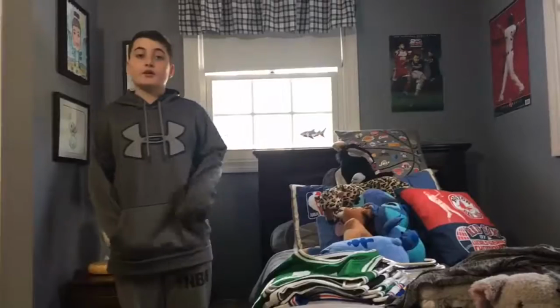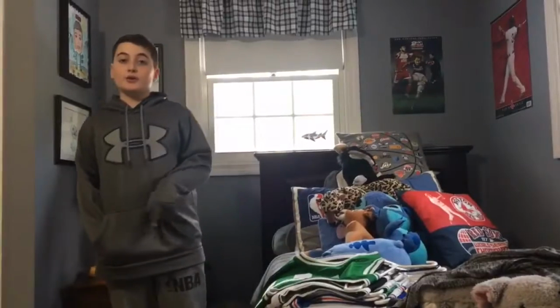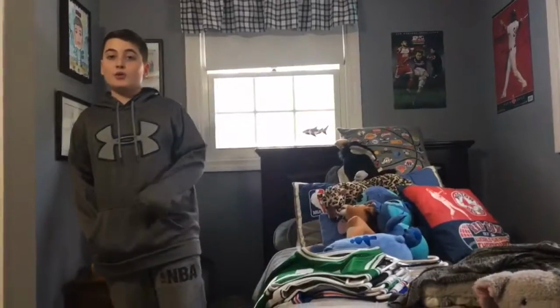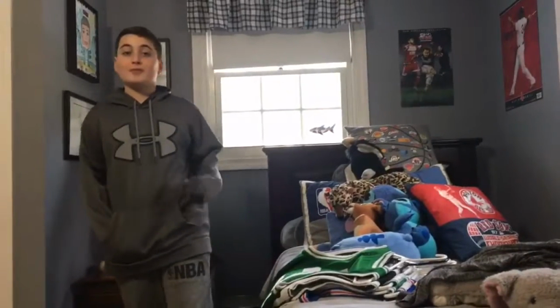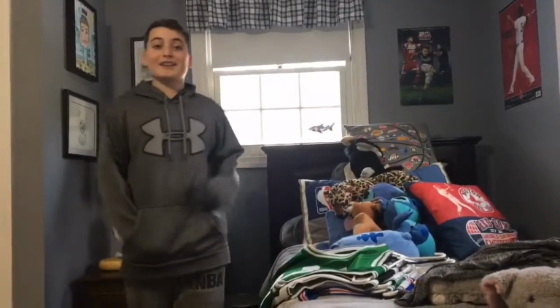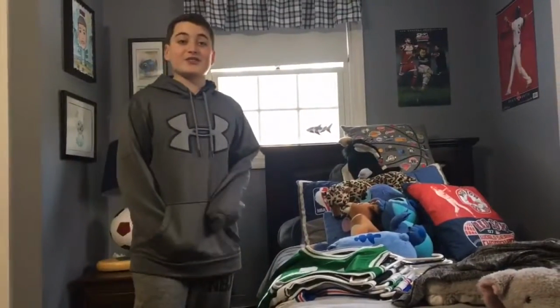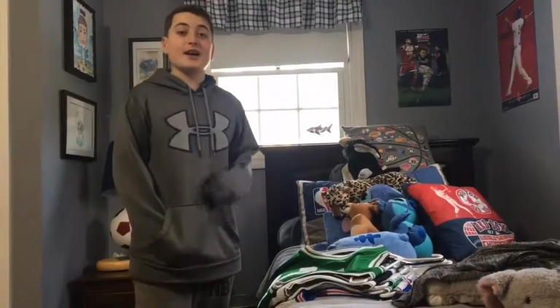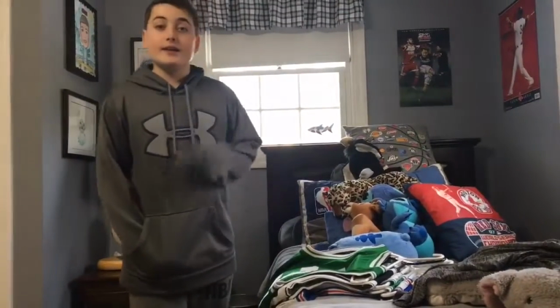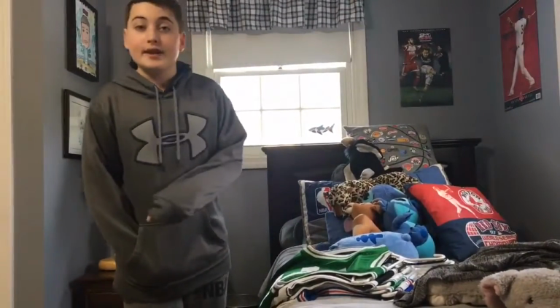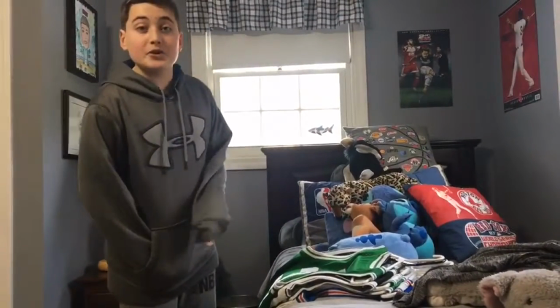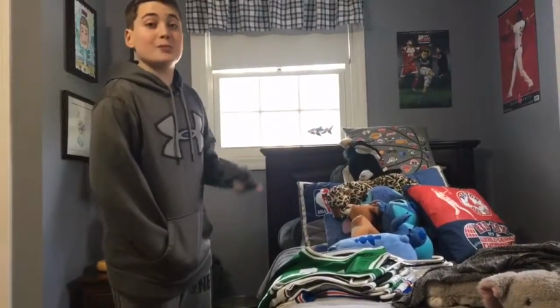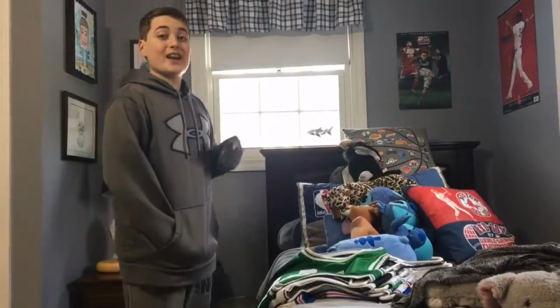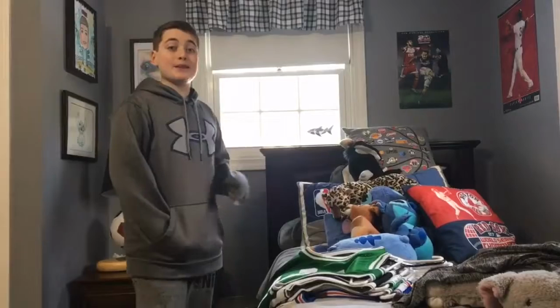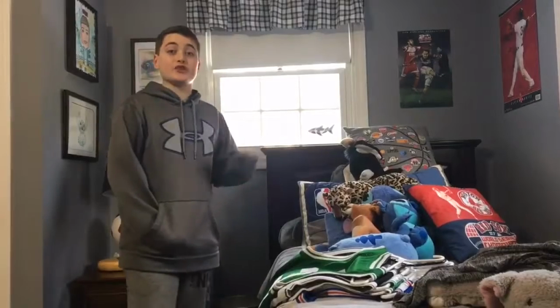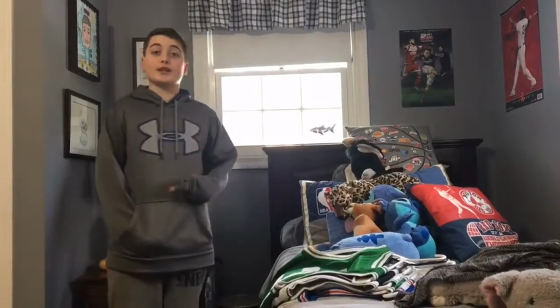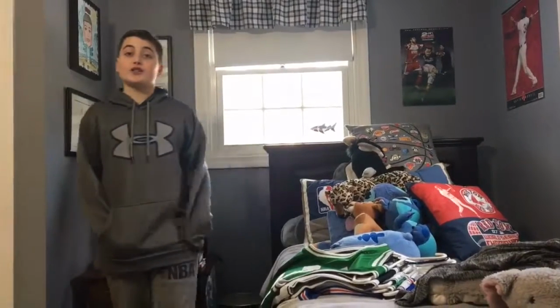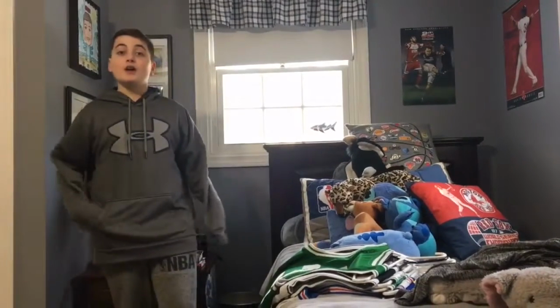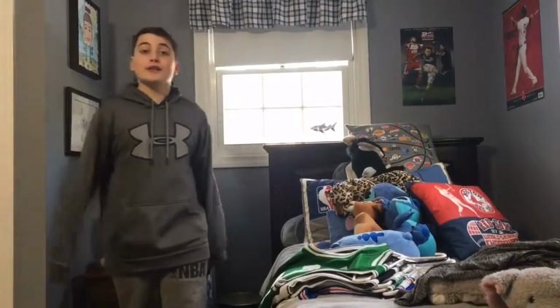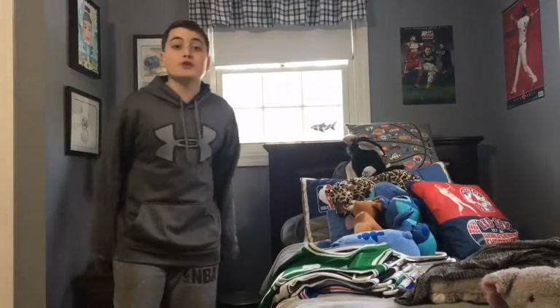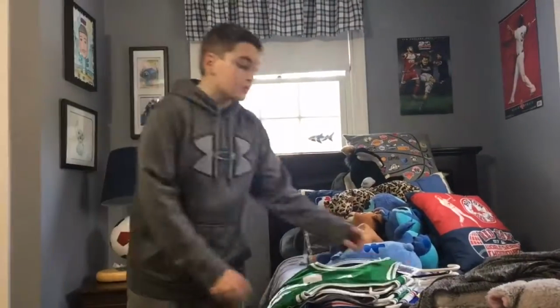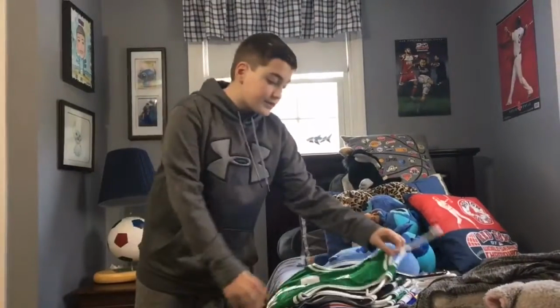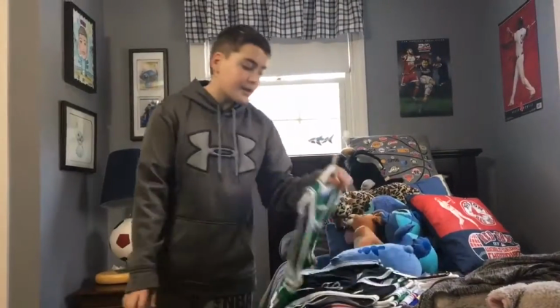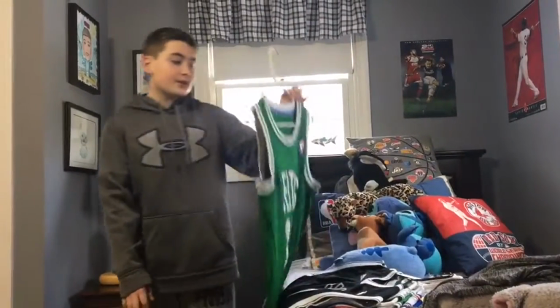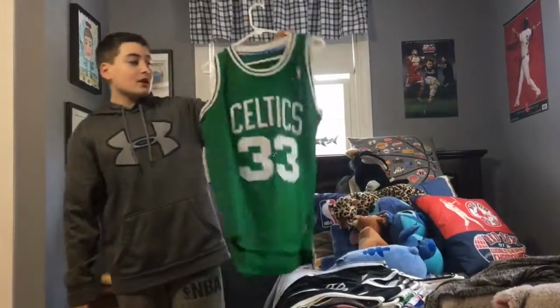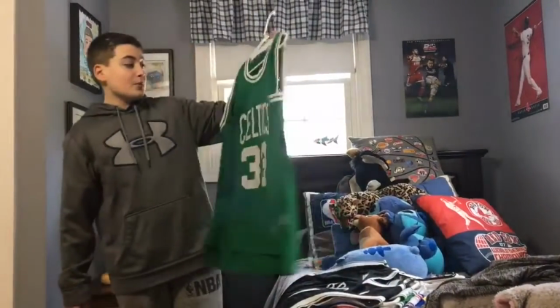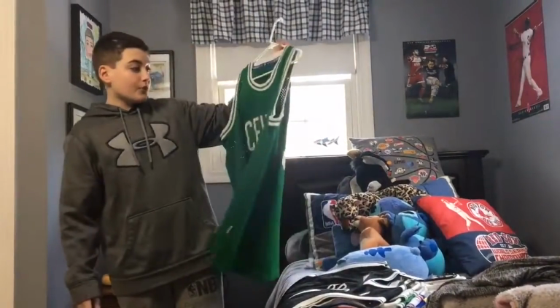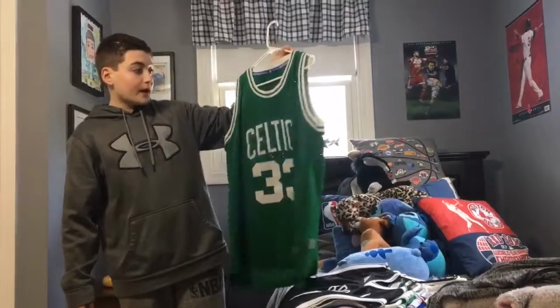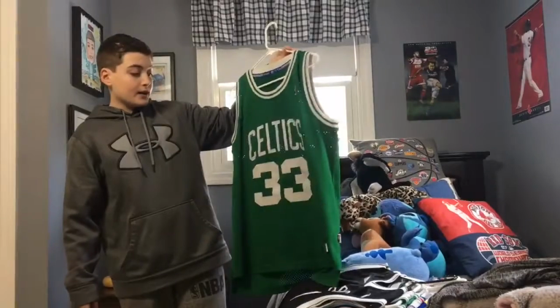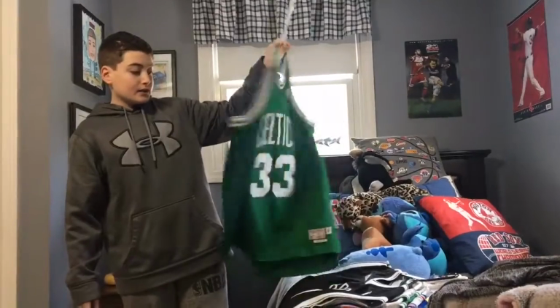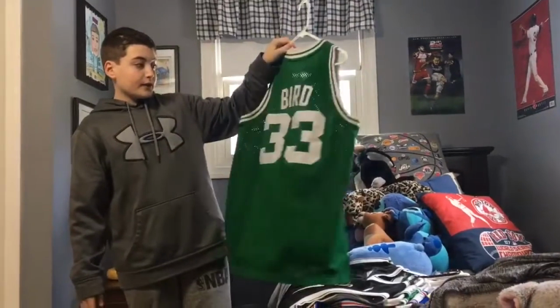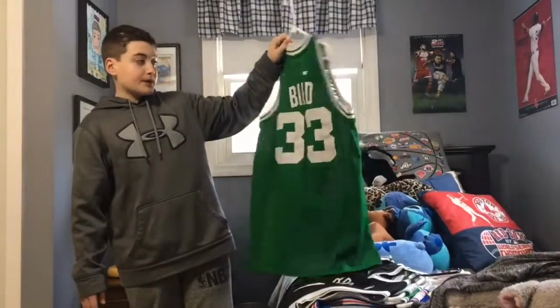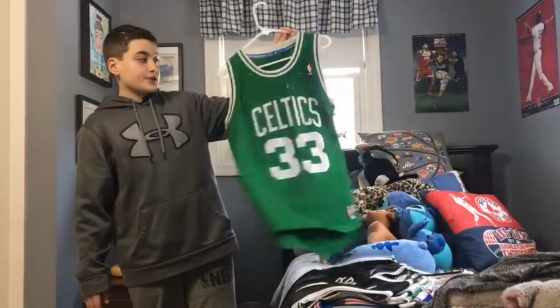Yo, it's Owen from Got That Shot, and today I'm going to be showing you my NBA jersey collection, so let's get to it. First up, I got this awesome throwback Larry Bird jersey.